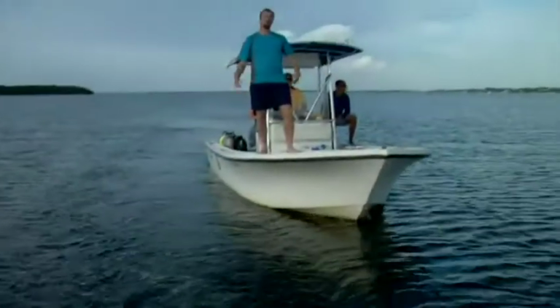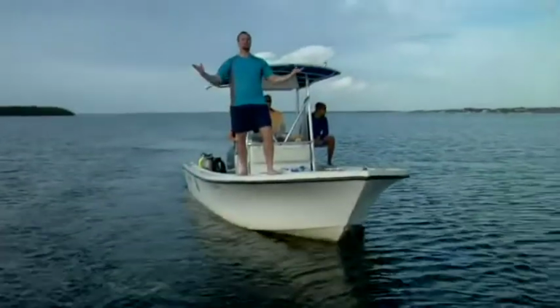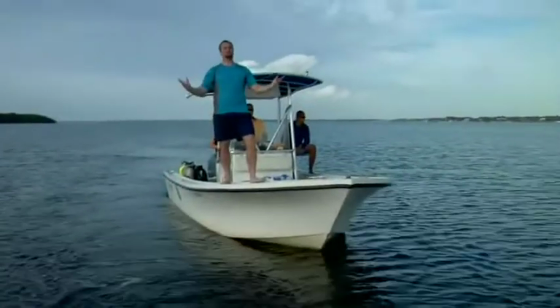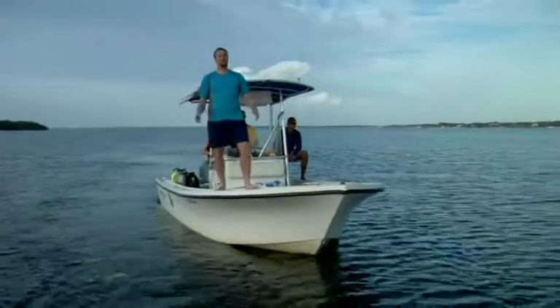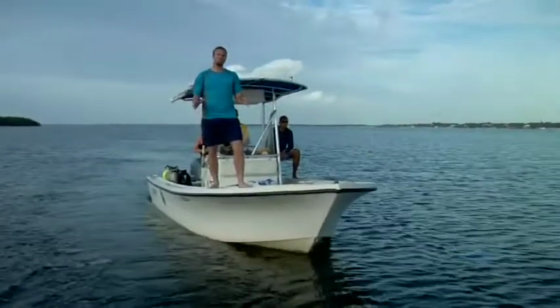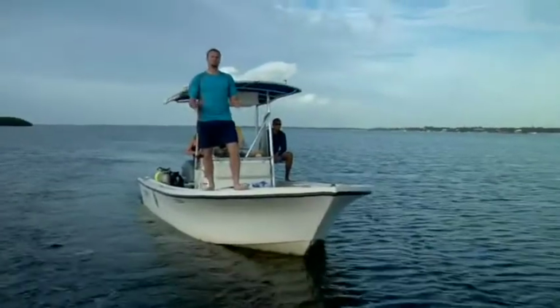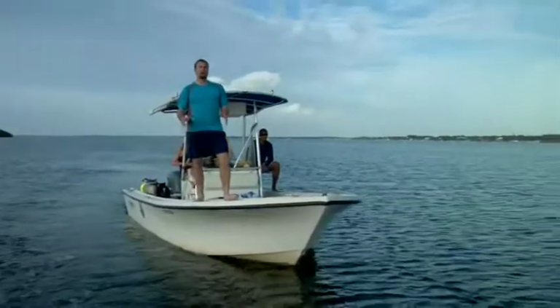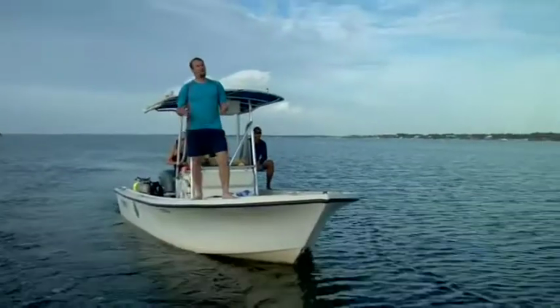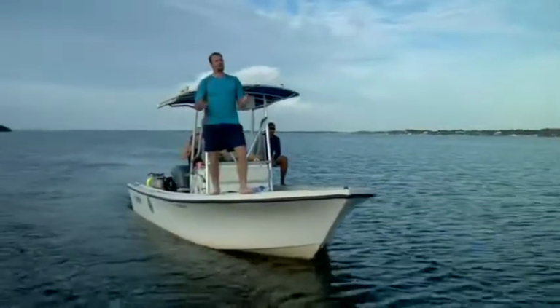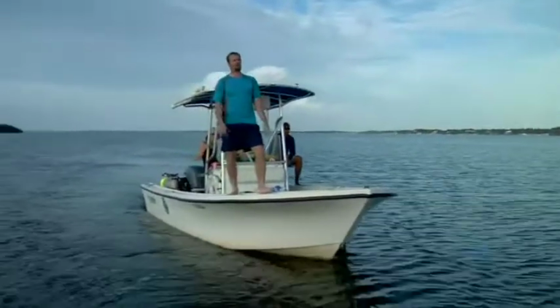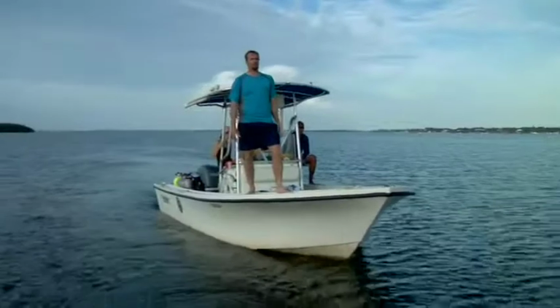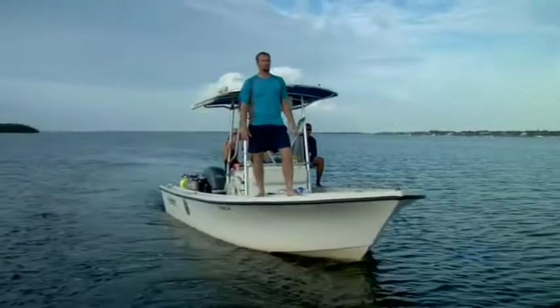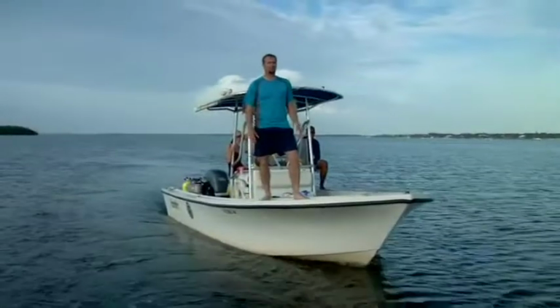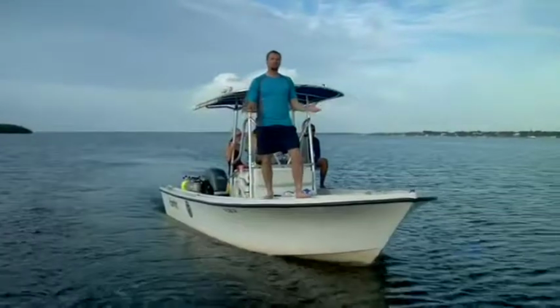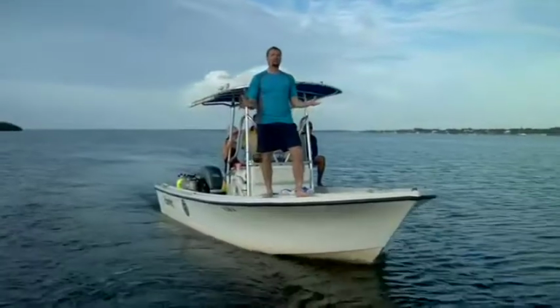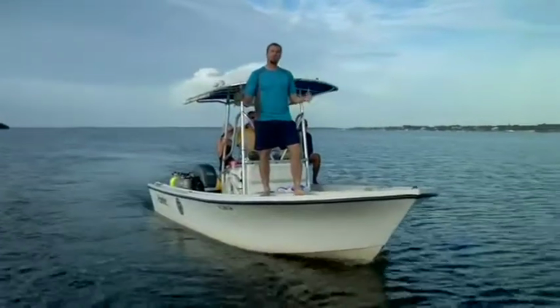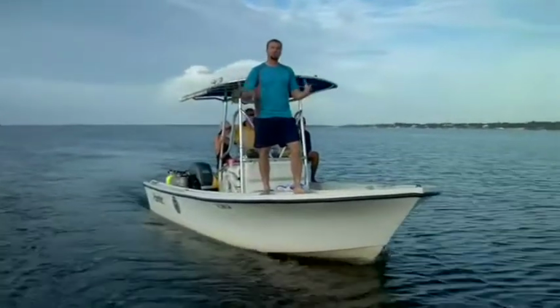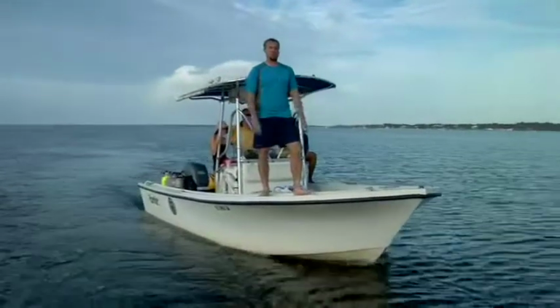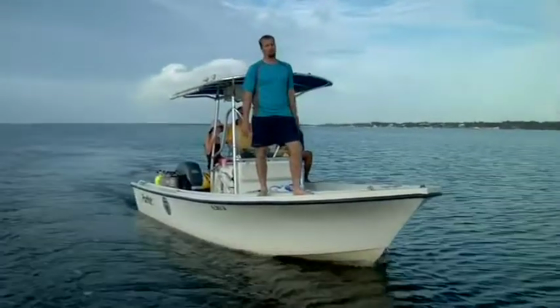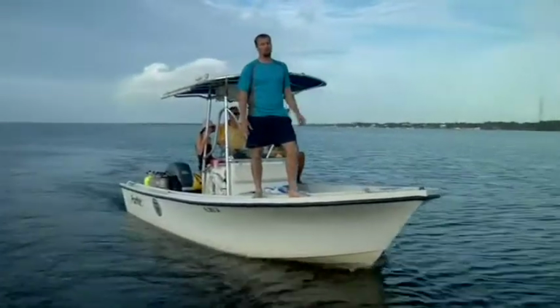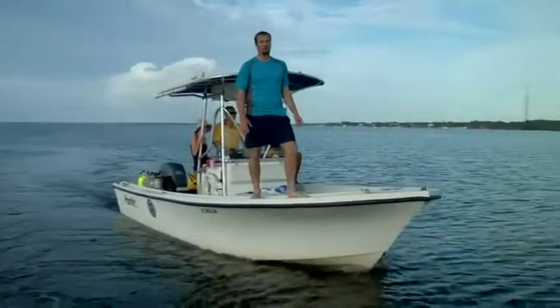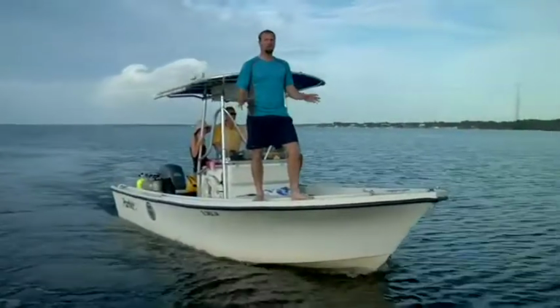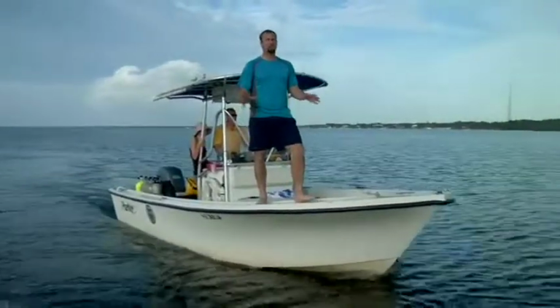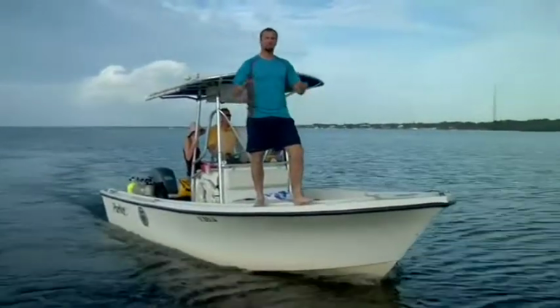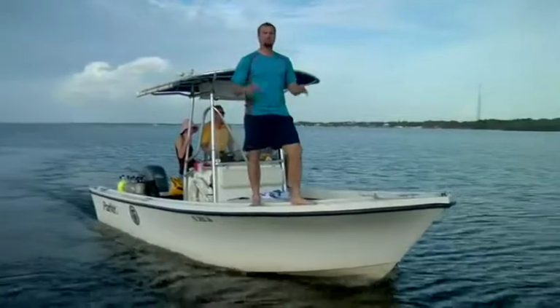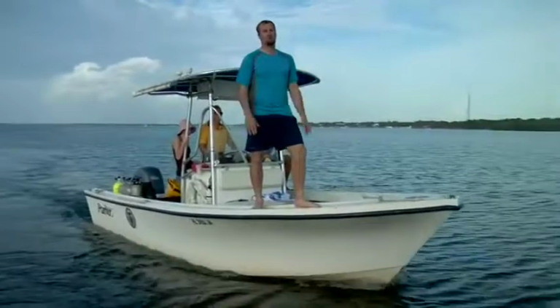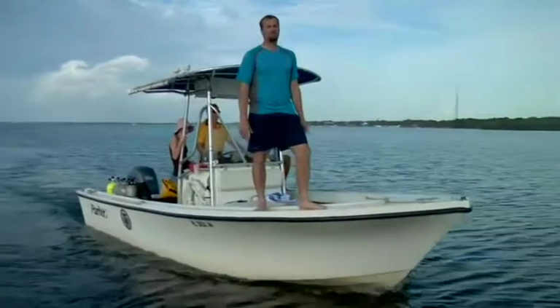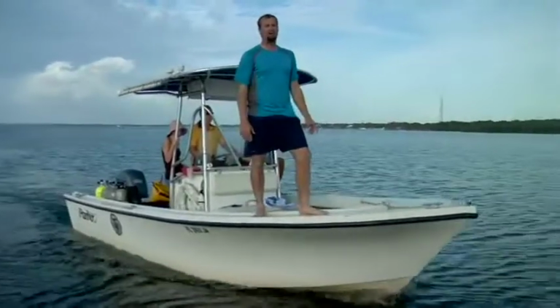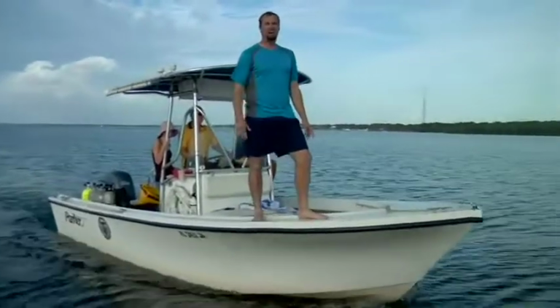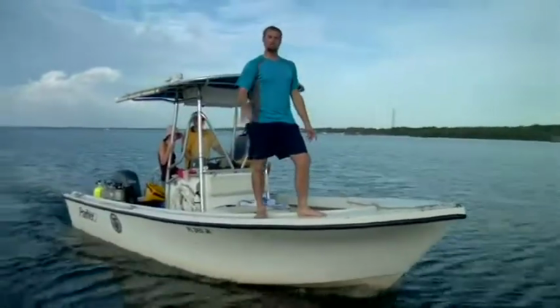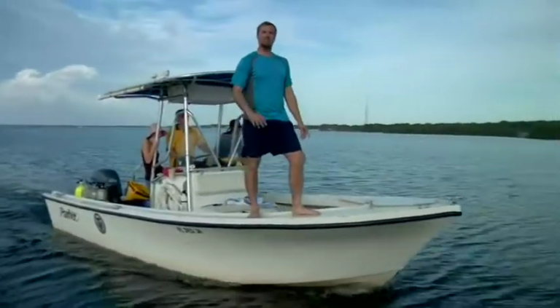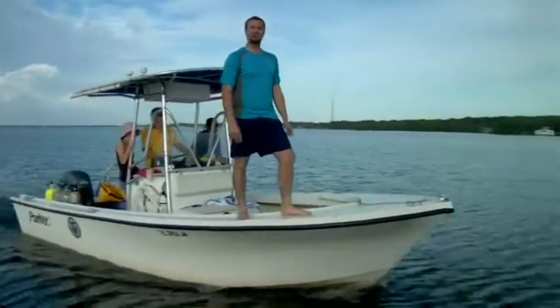Great job today. We really learned a lot about how energy flows through ecosystems, and you figured out why predators aren't so common. Remember, there's lots more cool stuff out there. So until next time, keep on exploring.